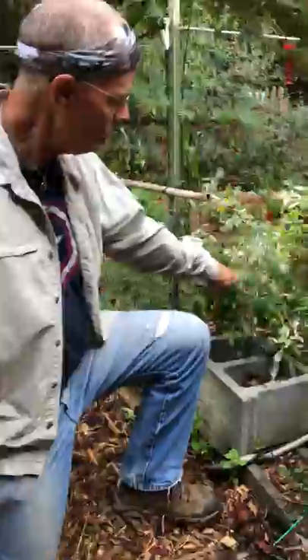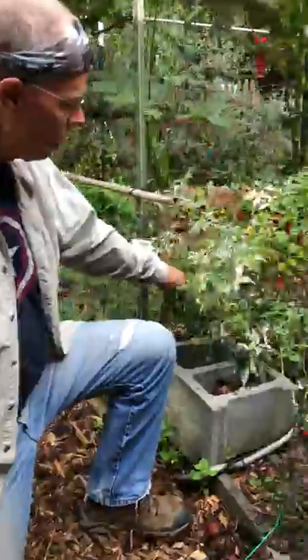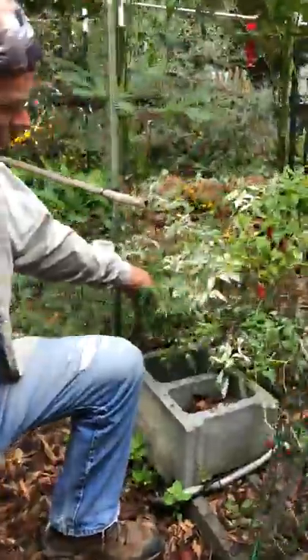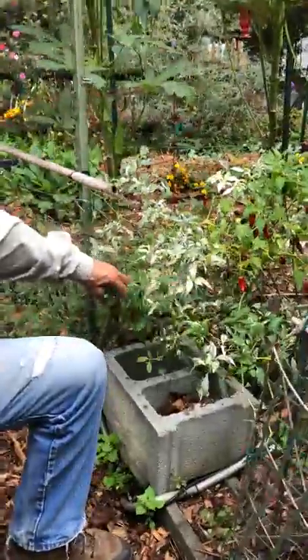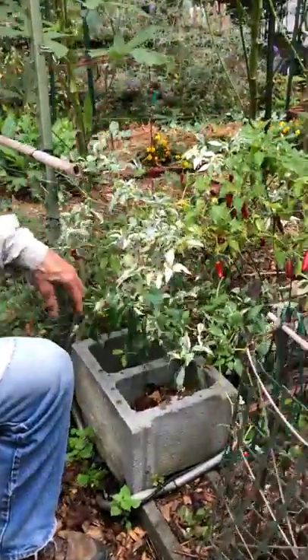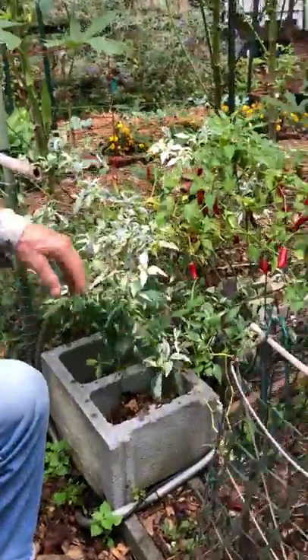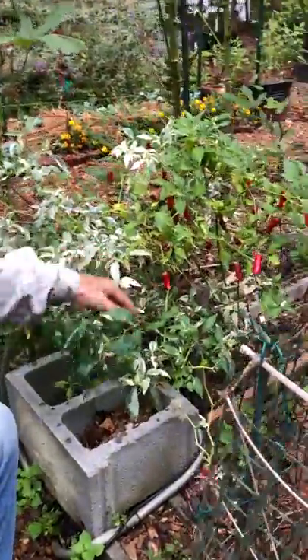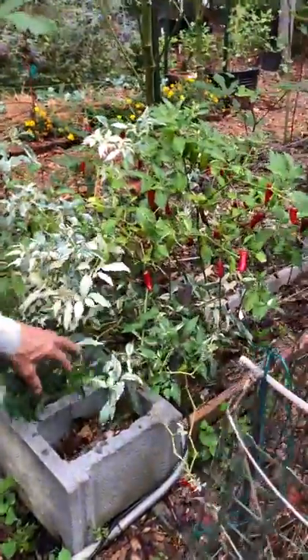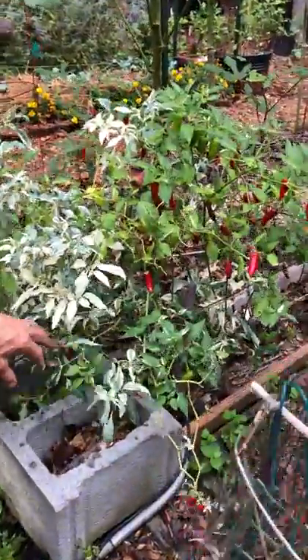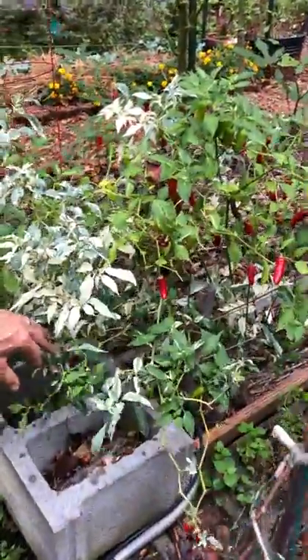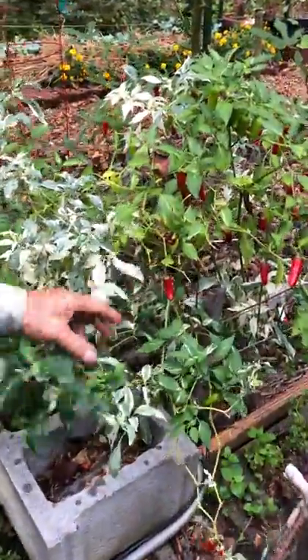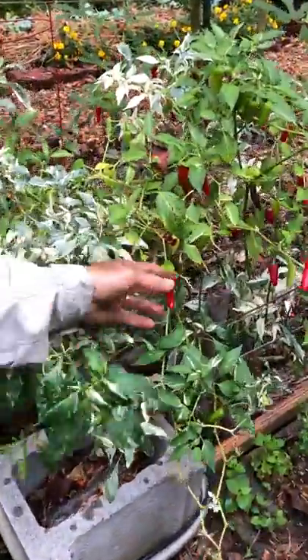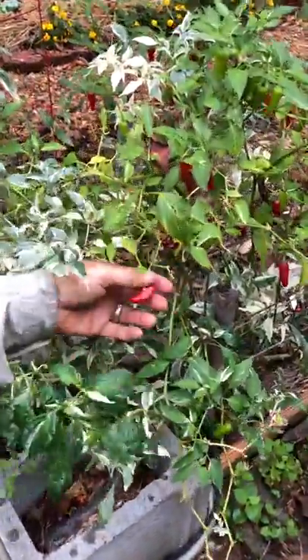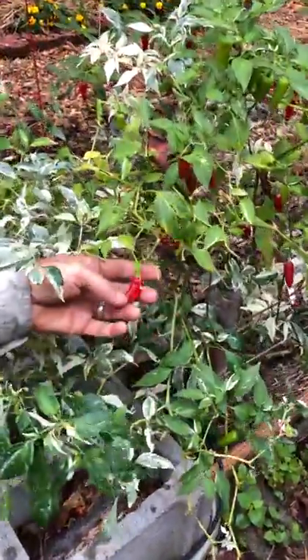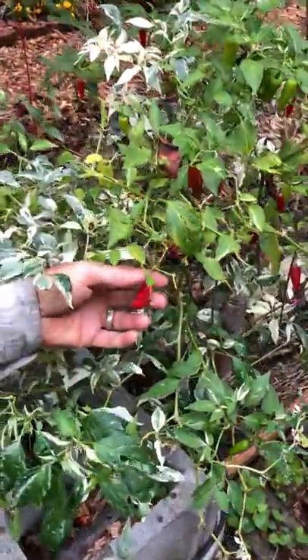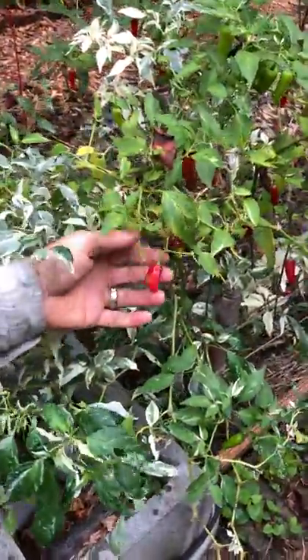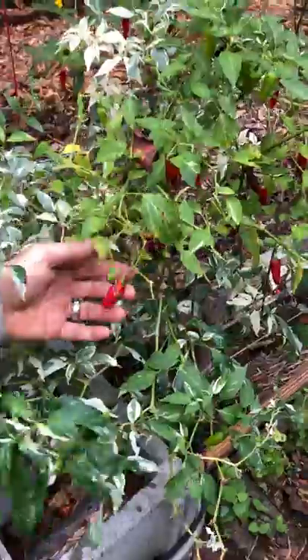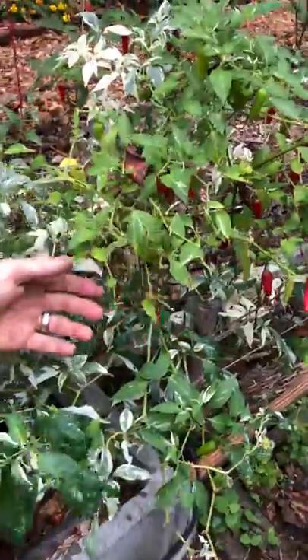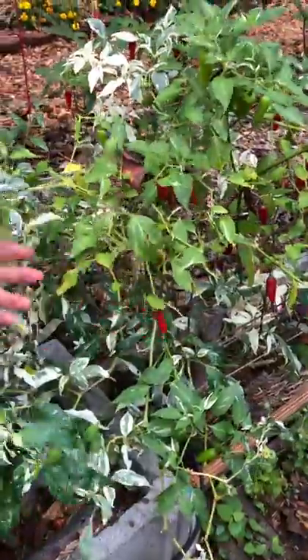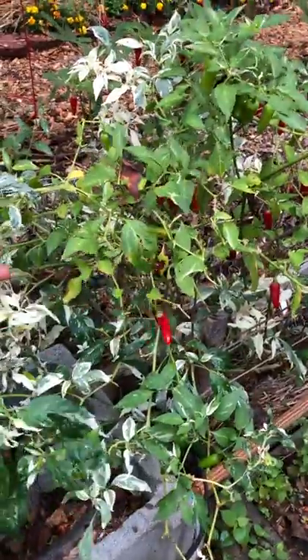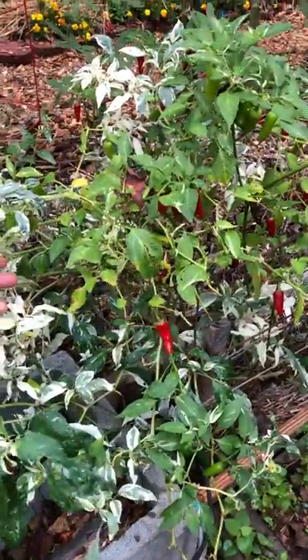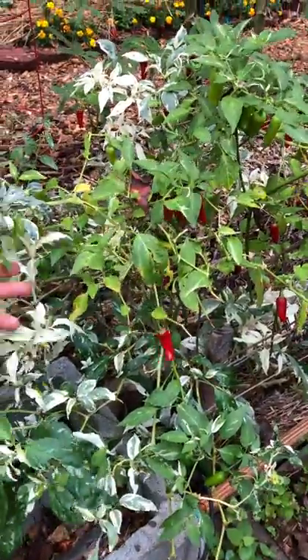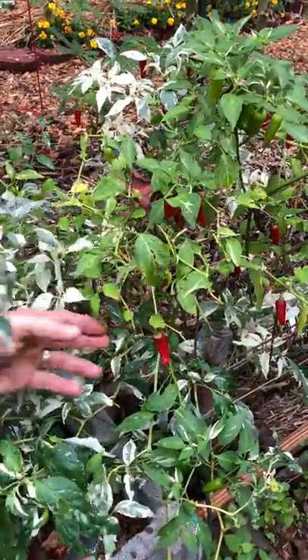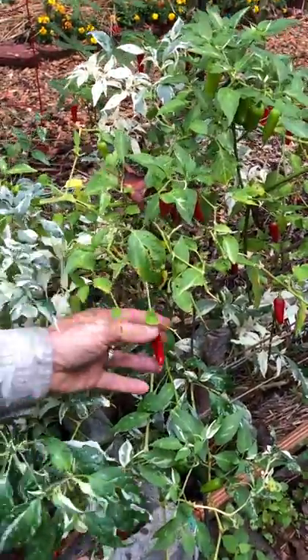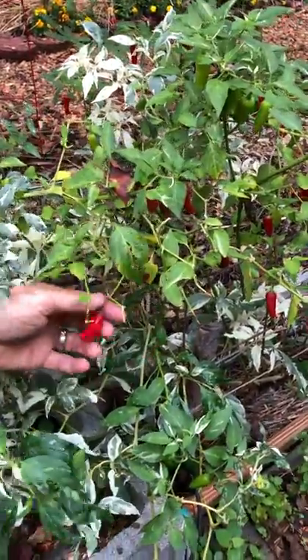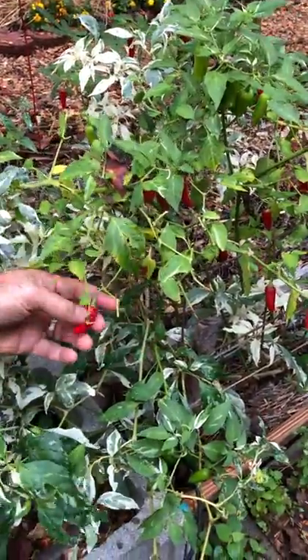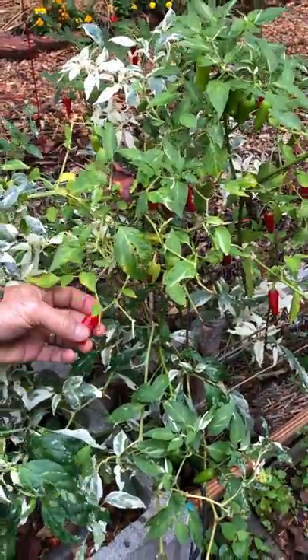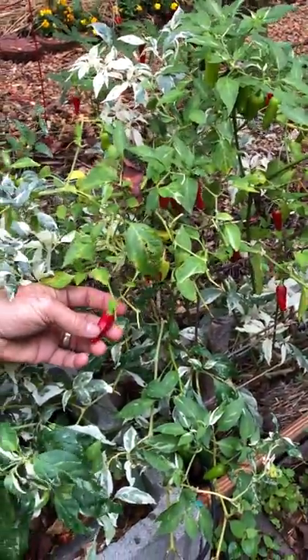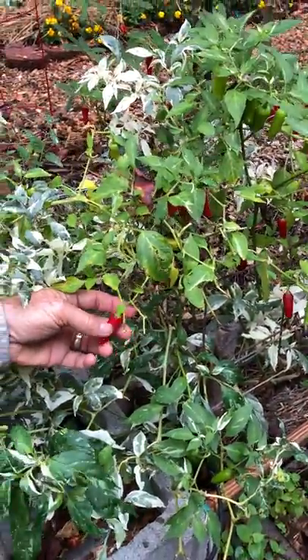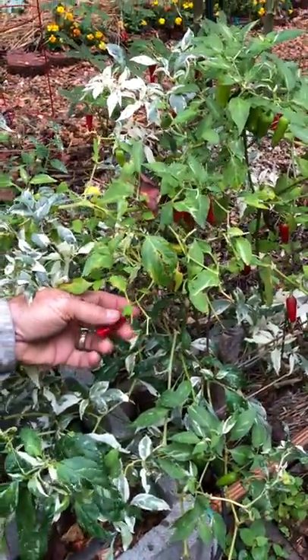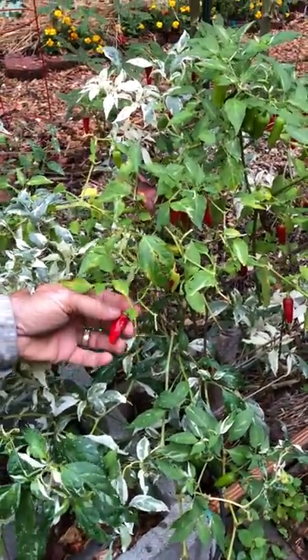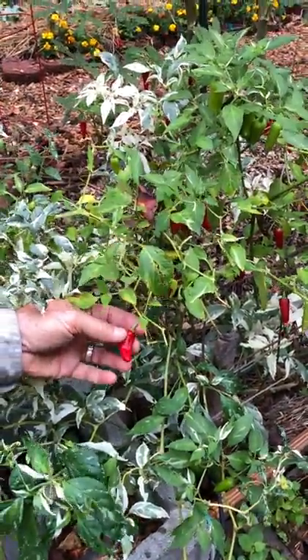It's not because the peppers look like fish or anything — it's because apparently when it was first developed, it was used in seafood dishes.